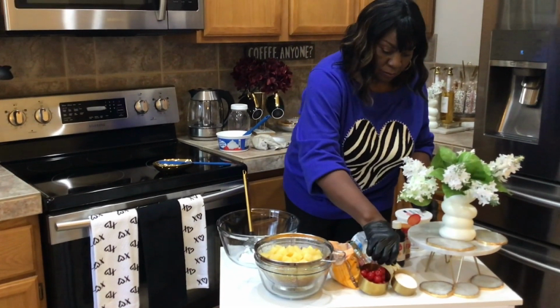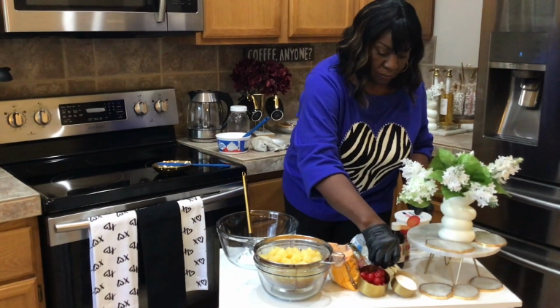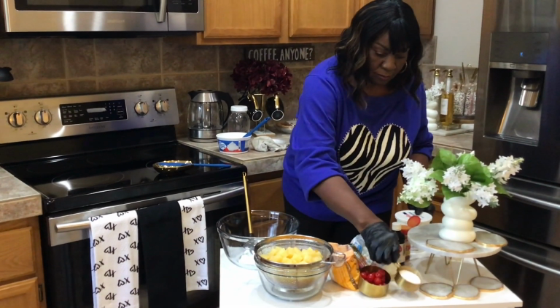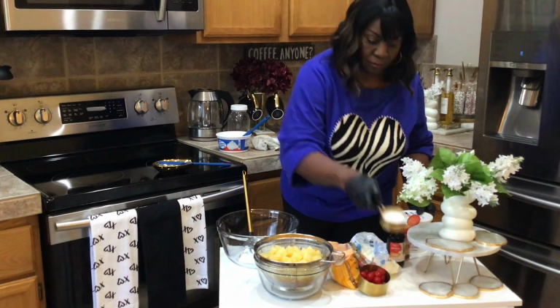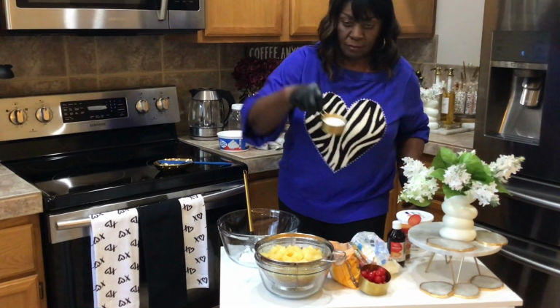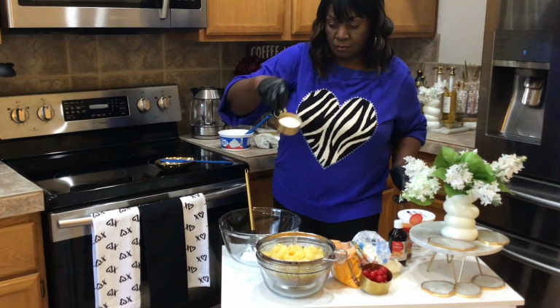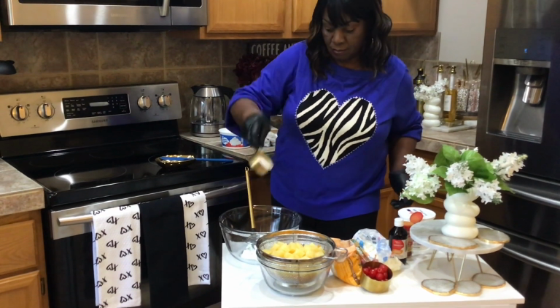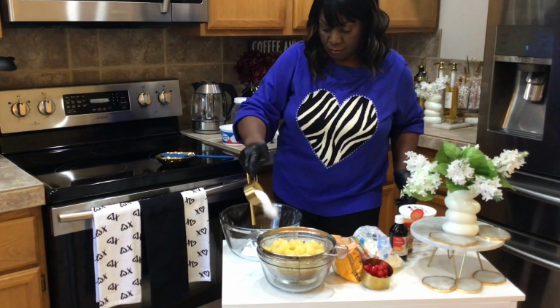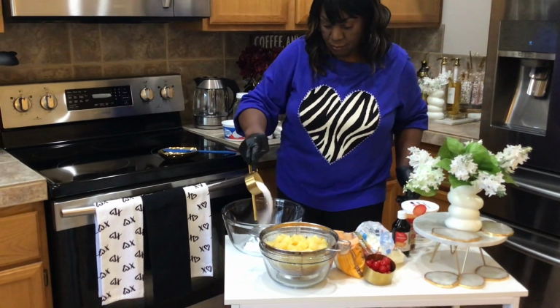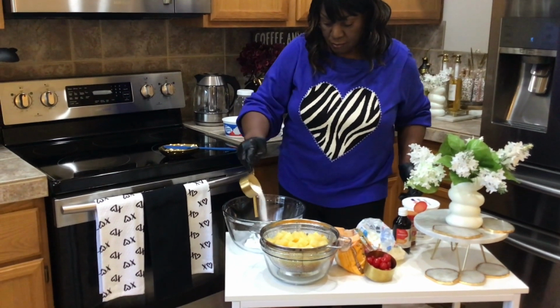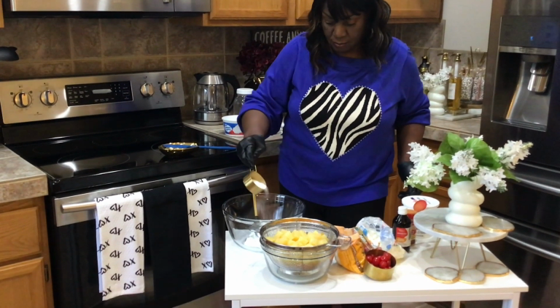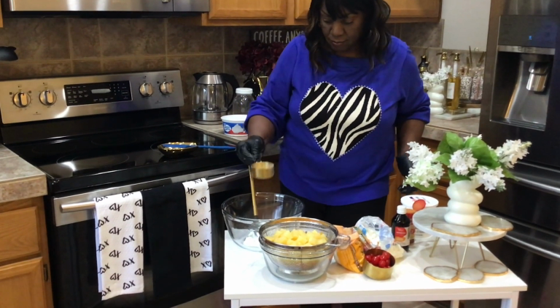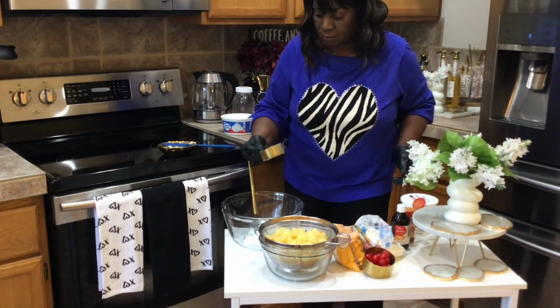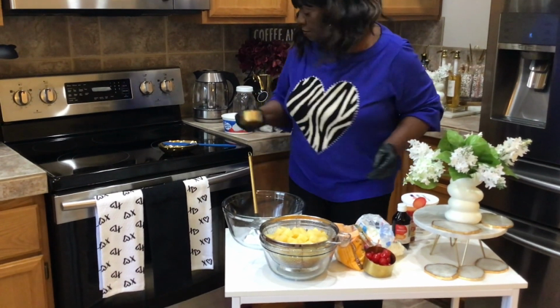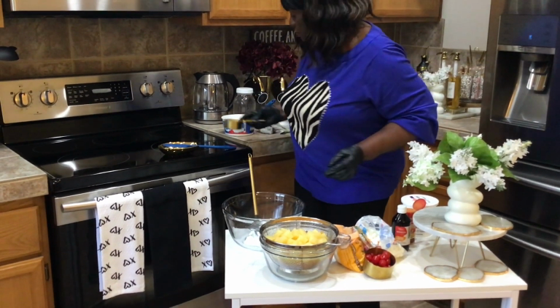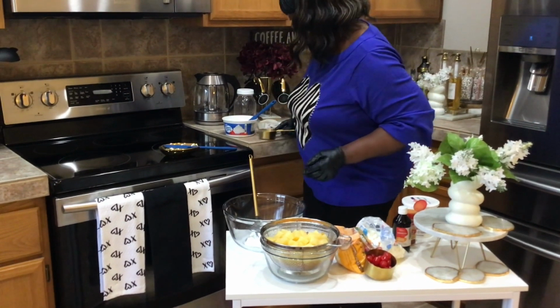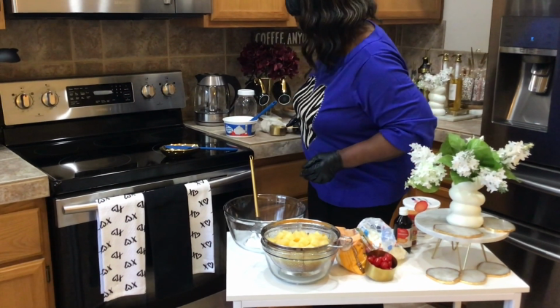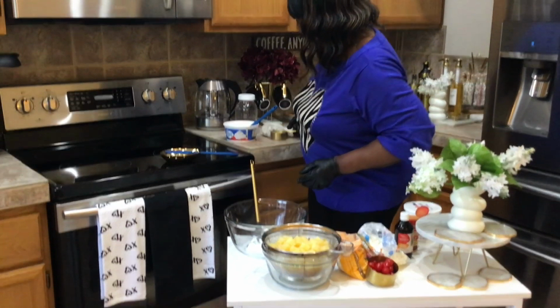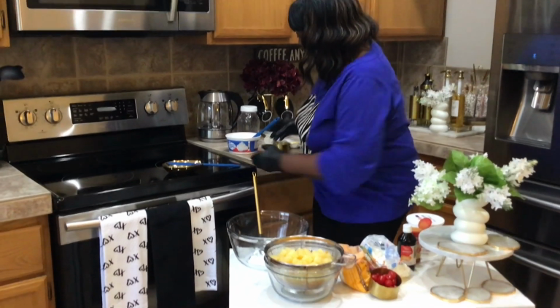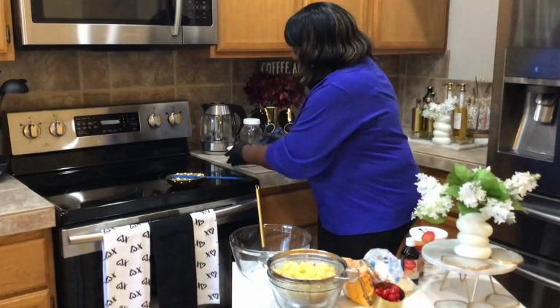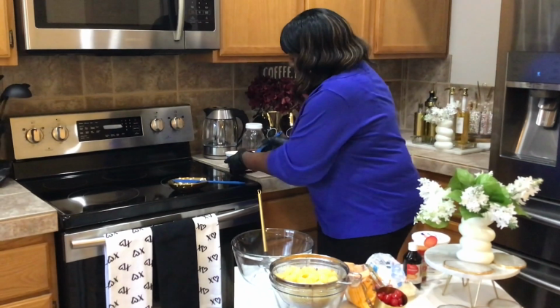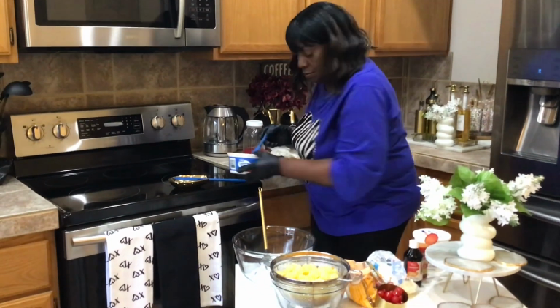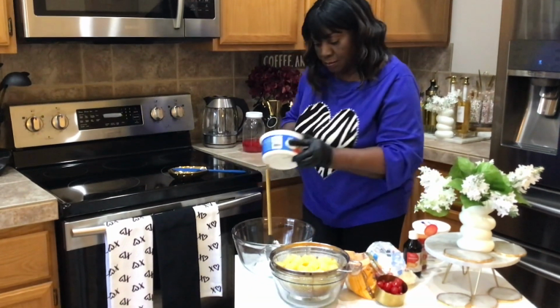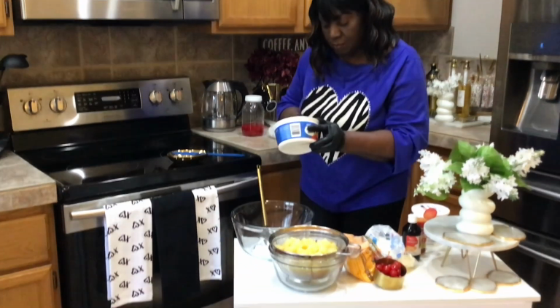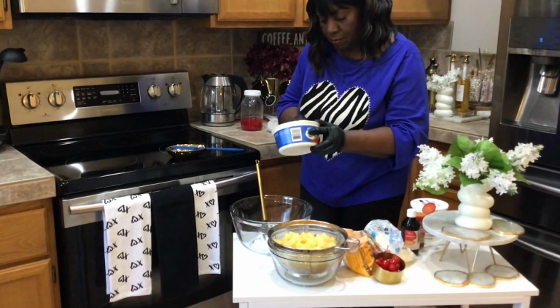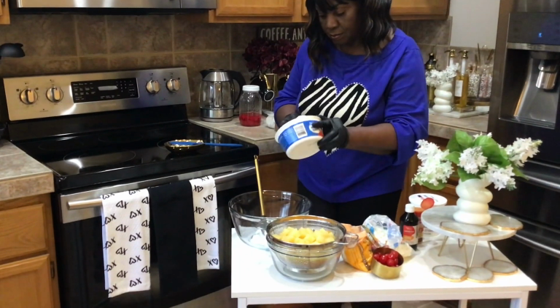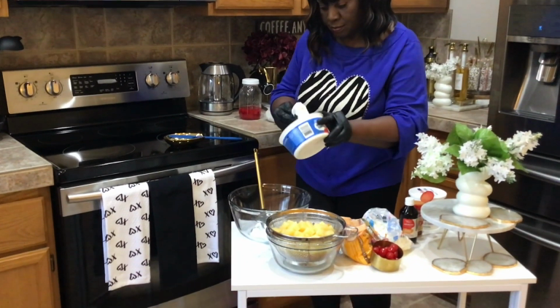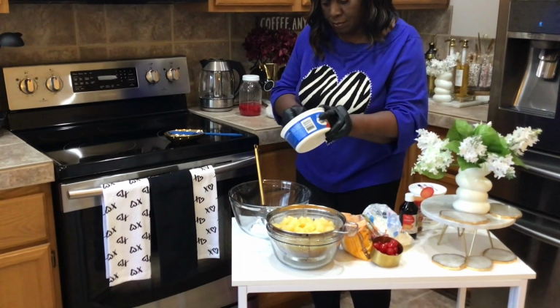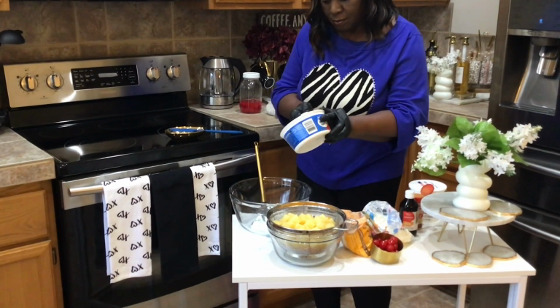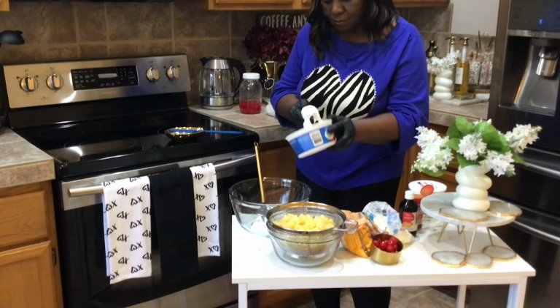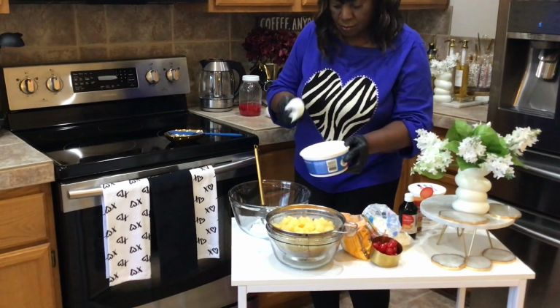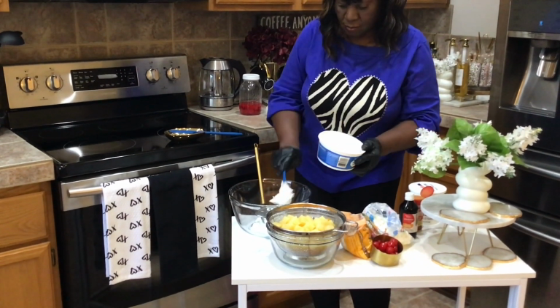Here's all my ingredients here. It's an ambrosia salad. So here's all my ingredients here. Starting out, here we go.